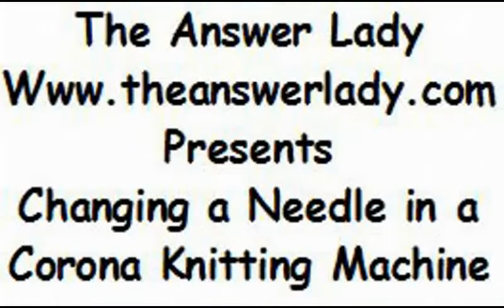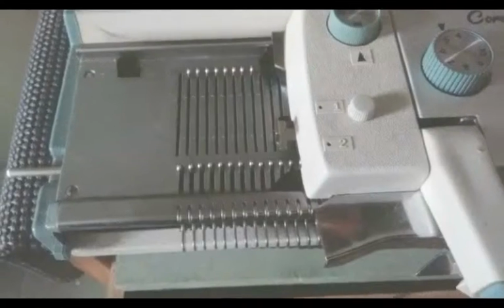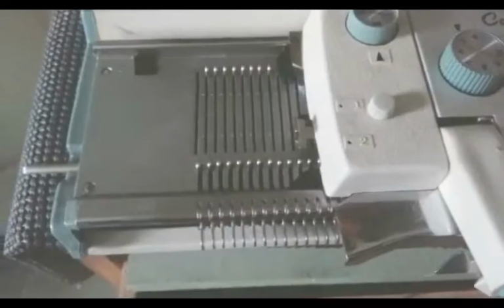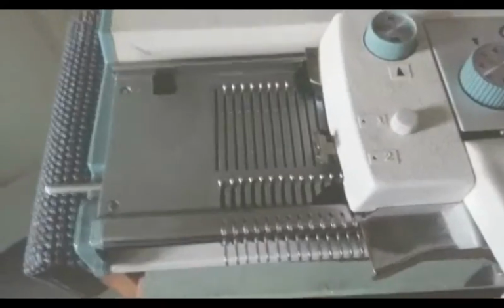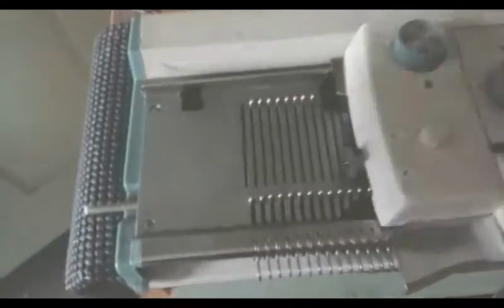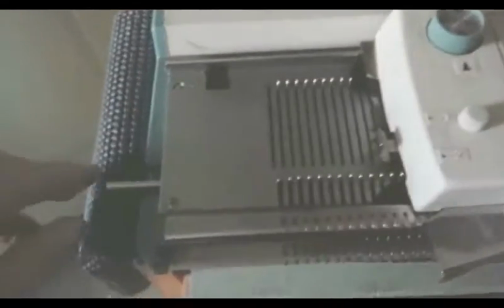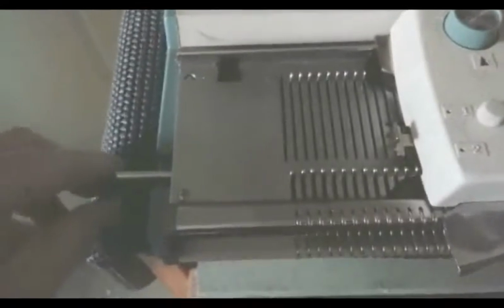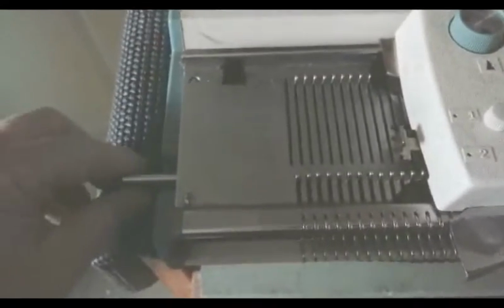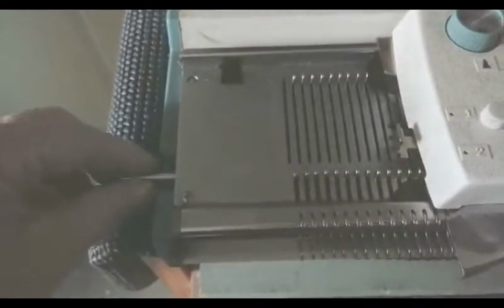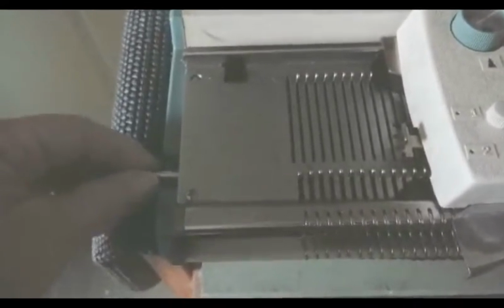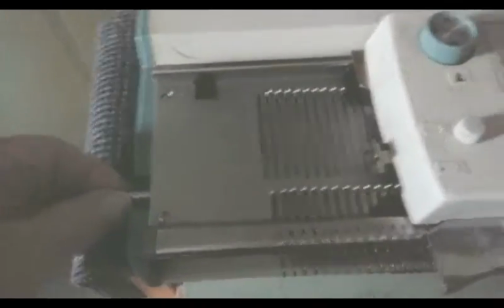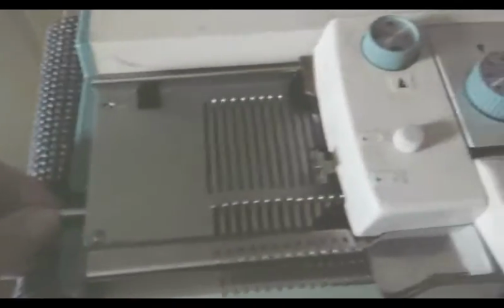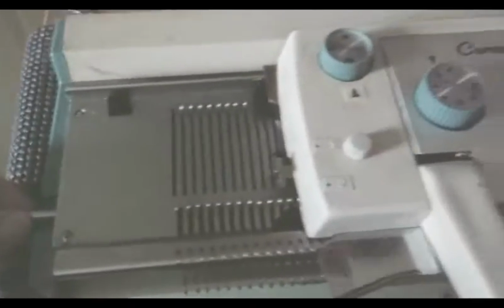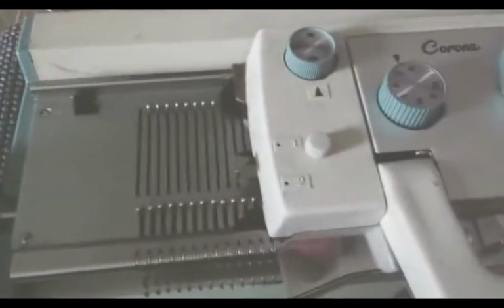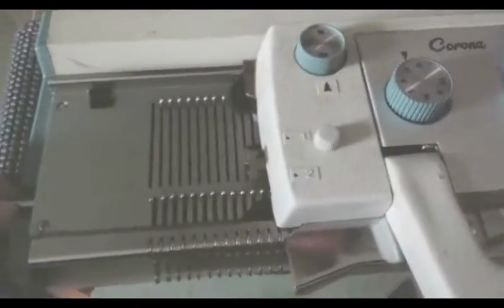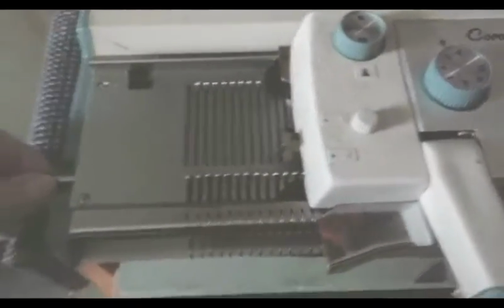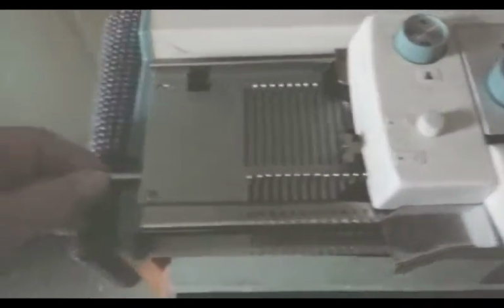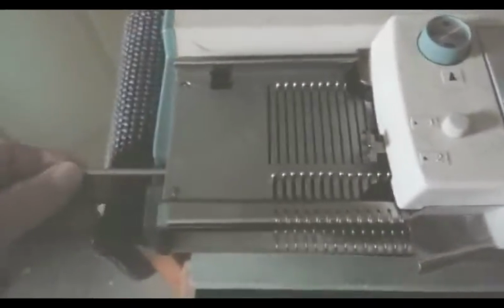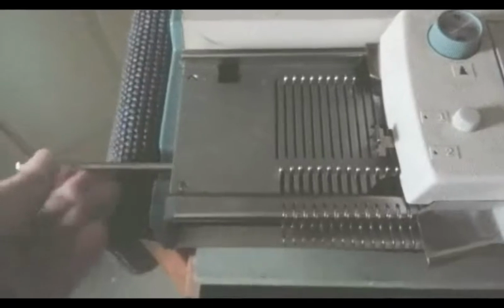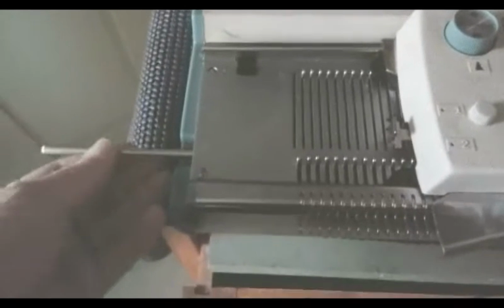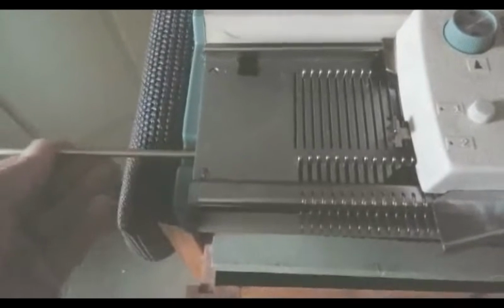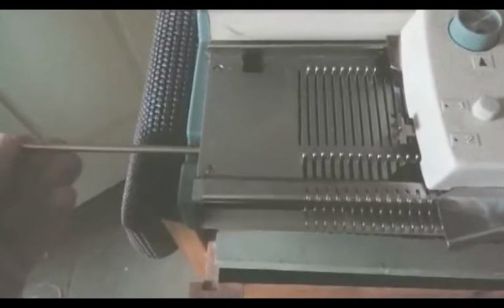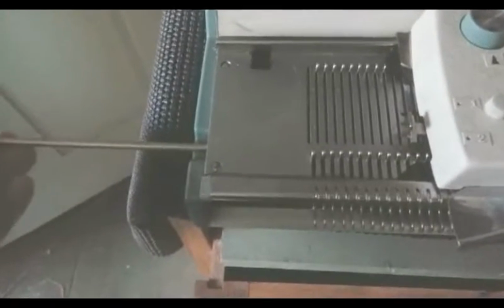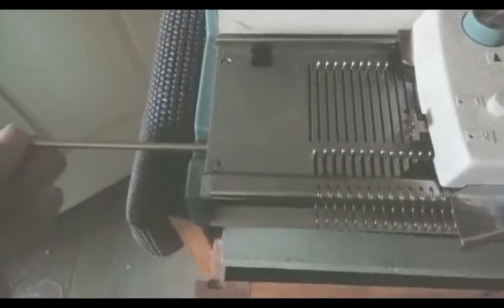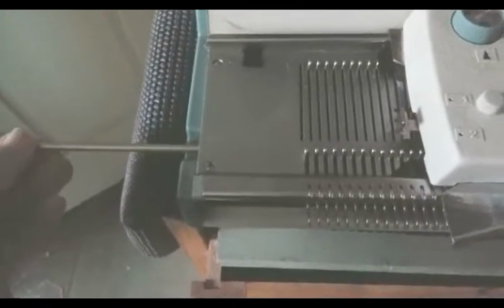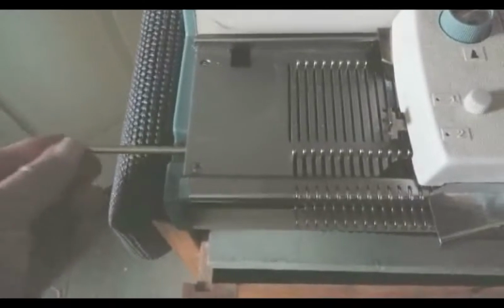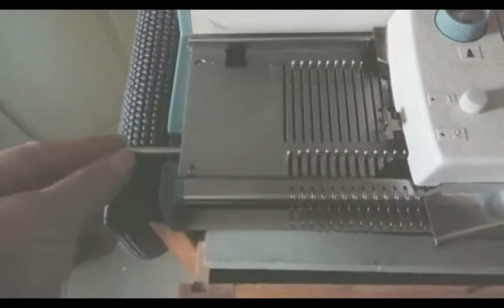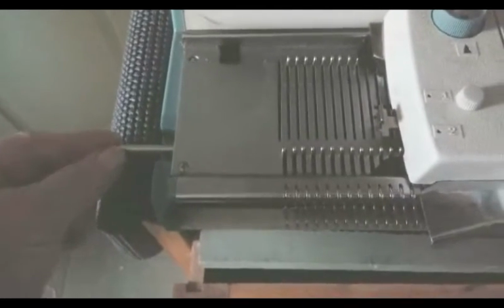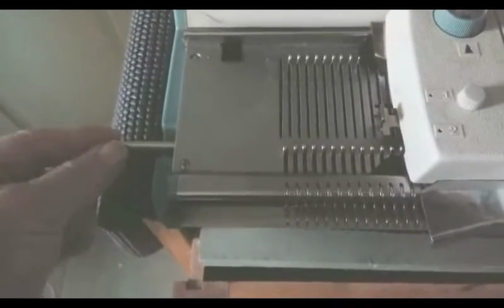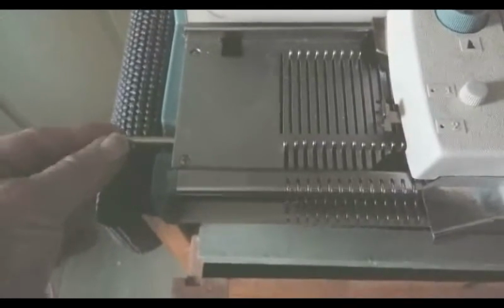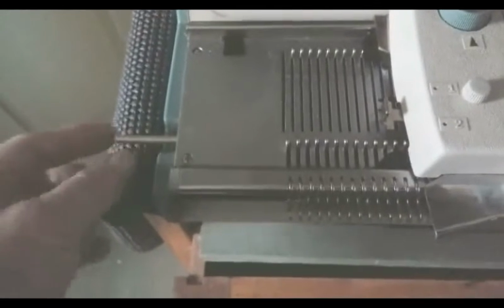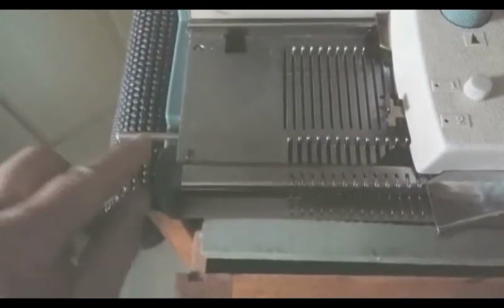I thought you might like to see how to change a needle in this machine. This is a Corona 1500. I think all Coronas use much the same system.